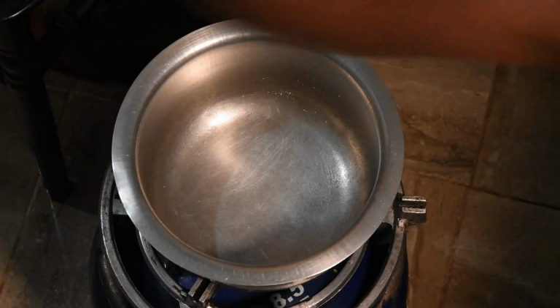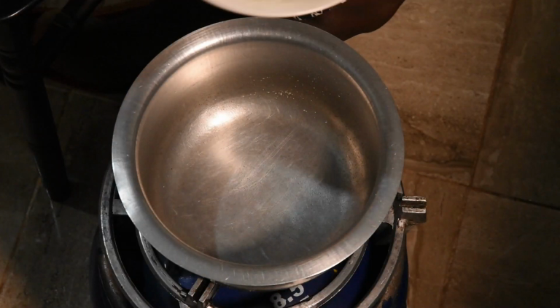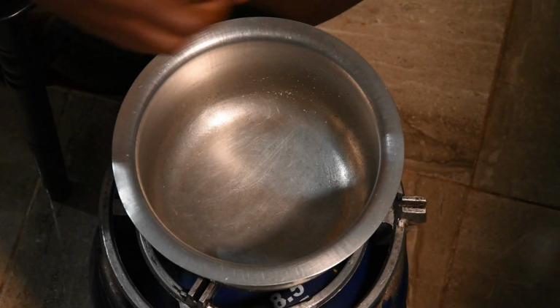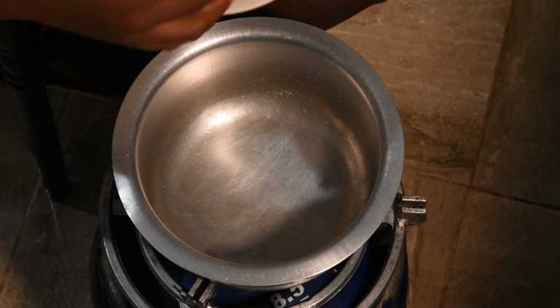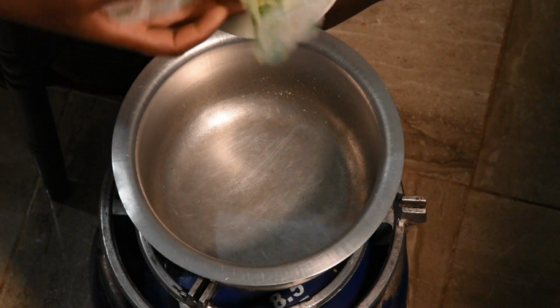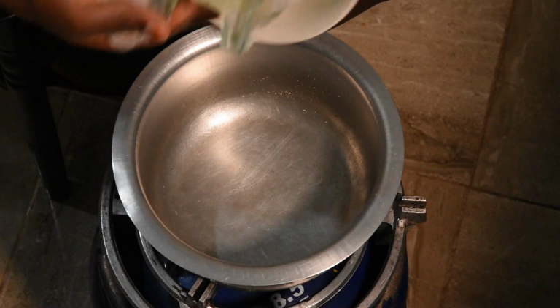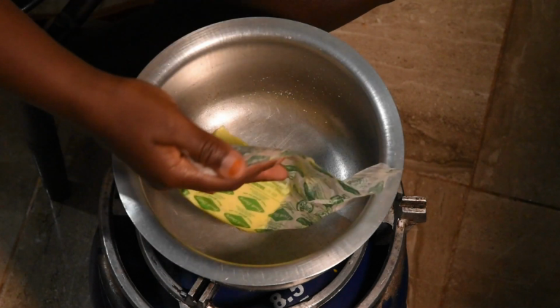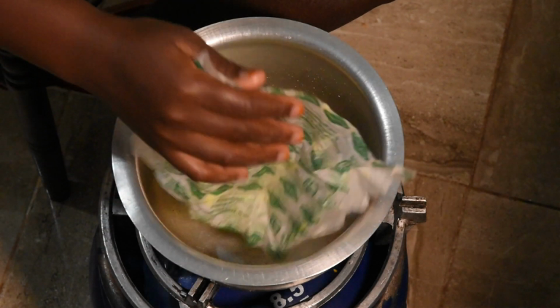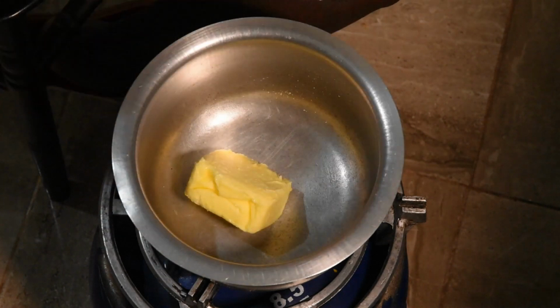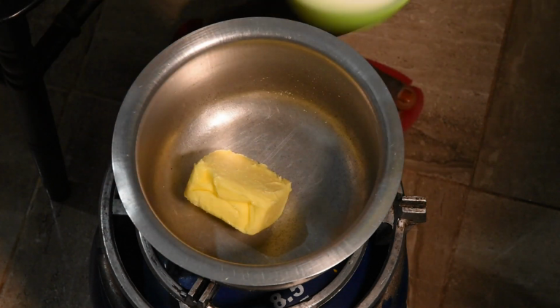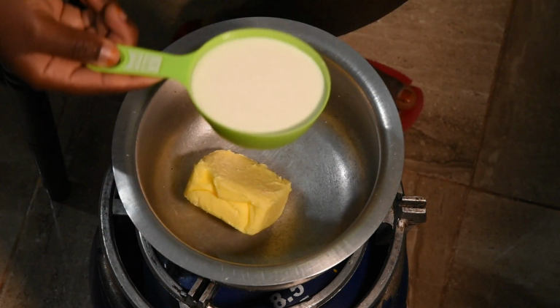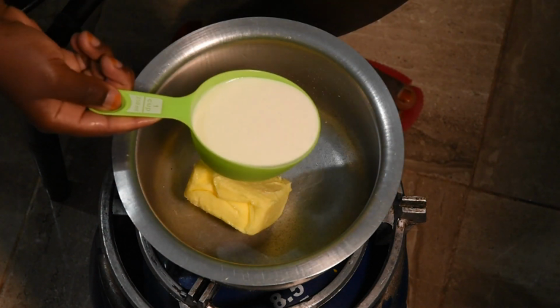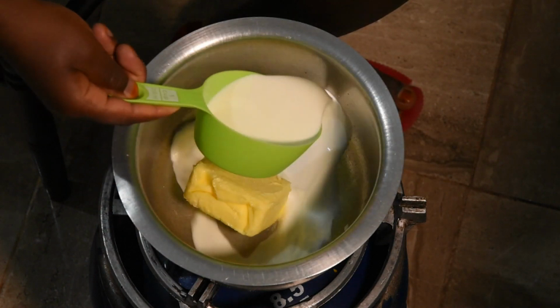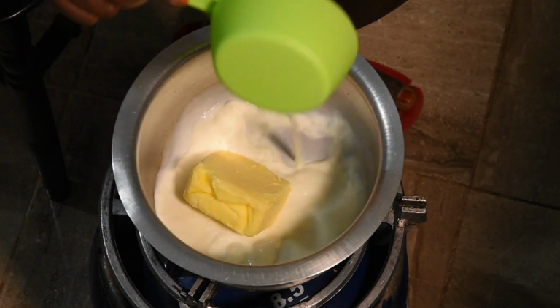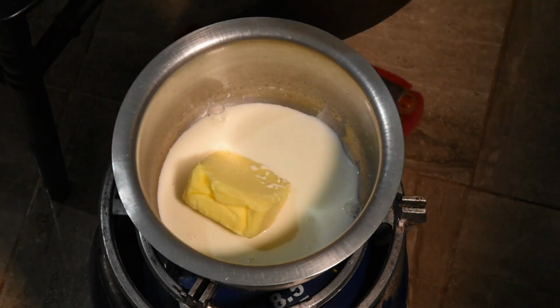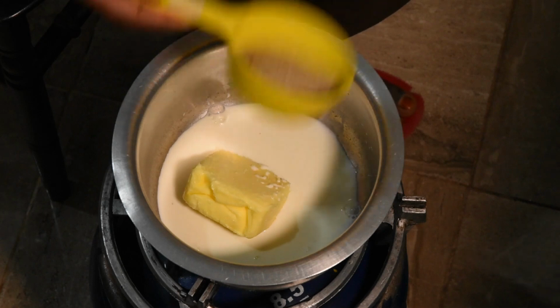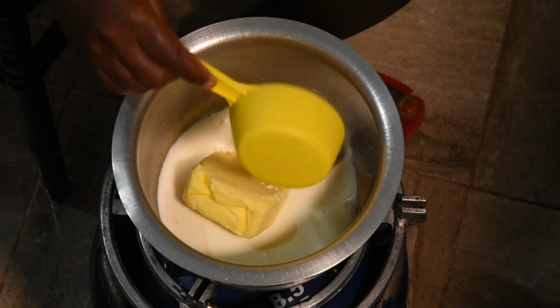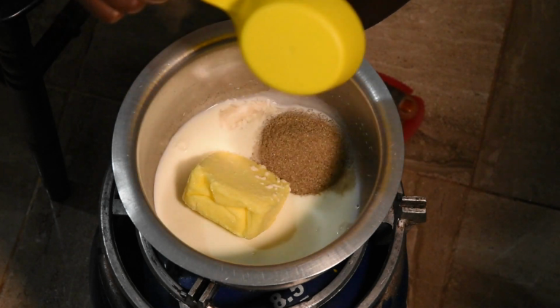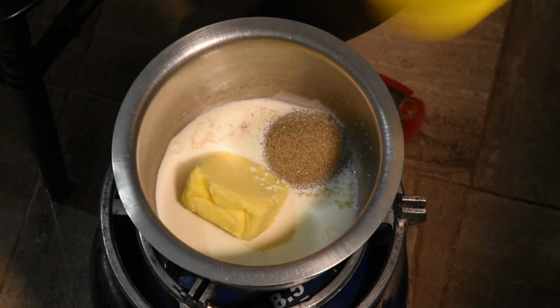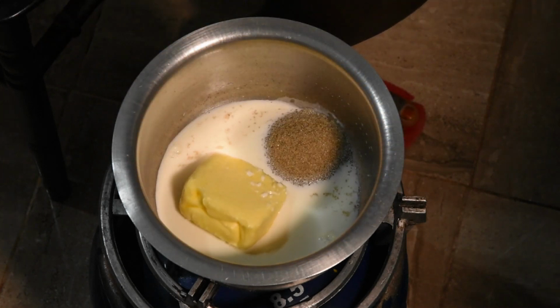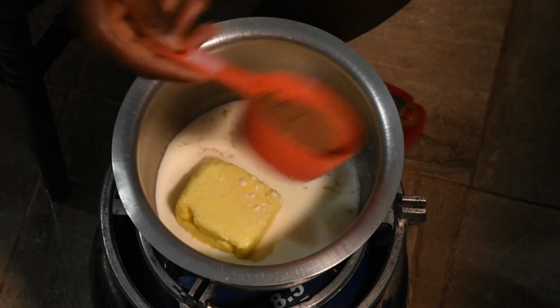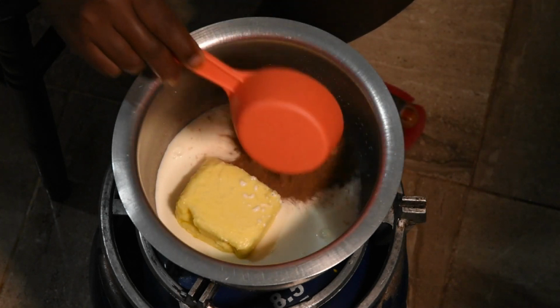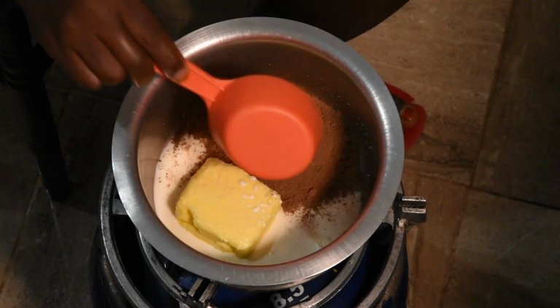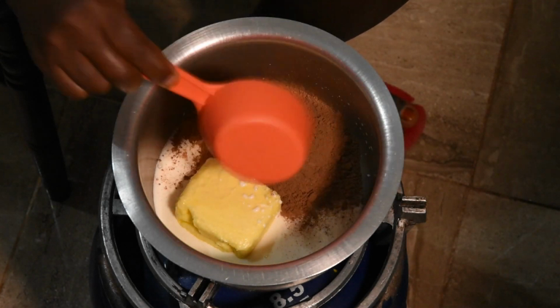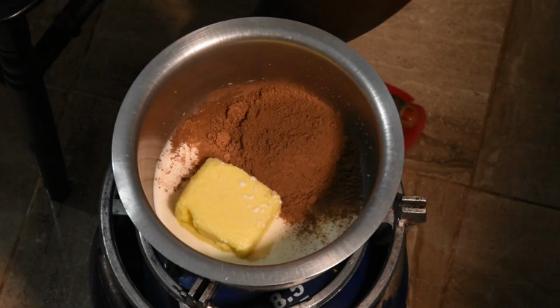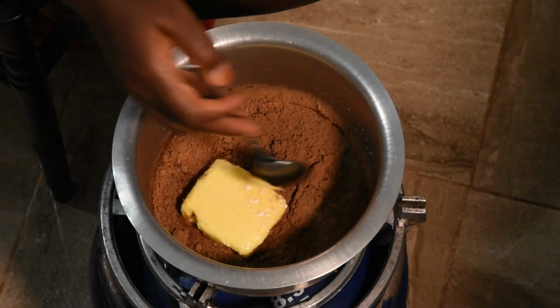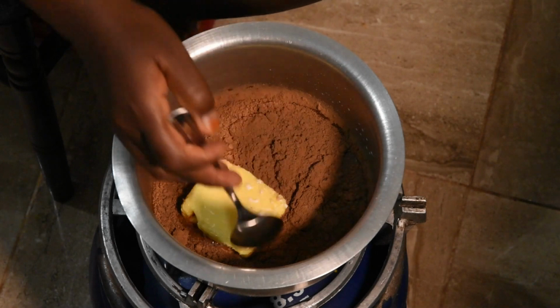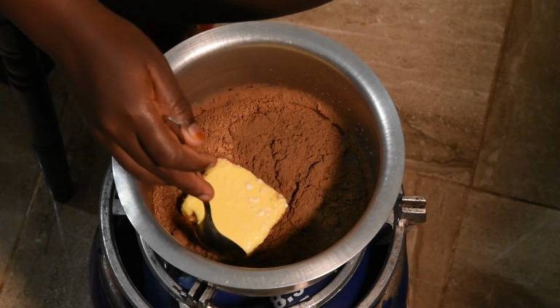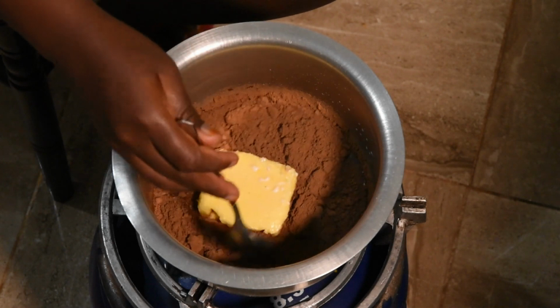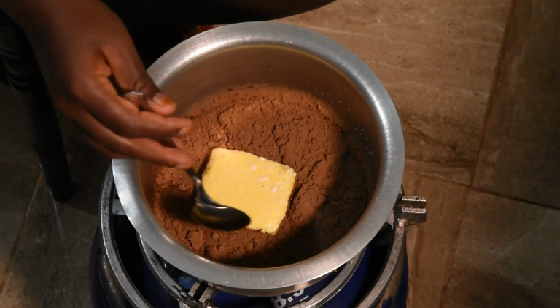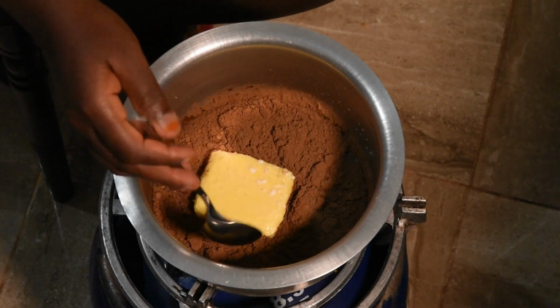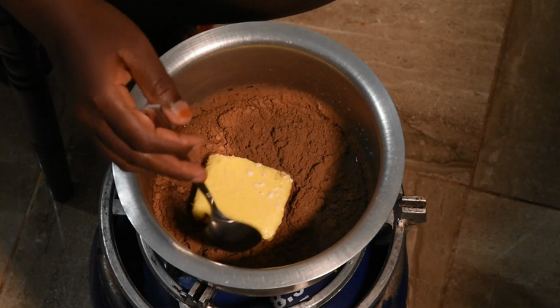Now I'm going to heat the butter. I'm going to add some milk, the sugar, and the cocoa. Just keep on stirring until the butter is melted.